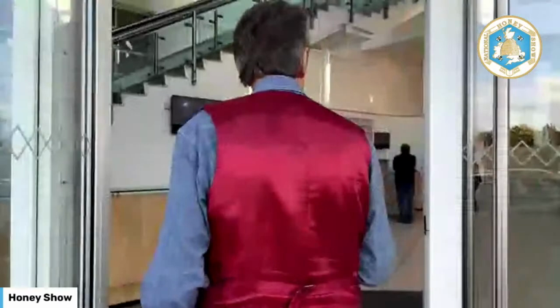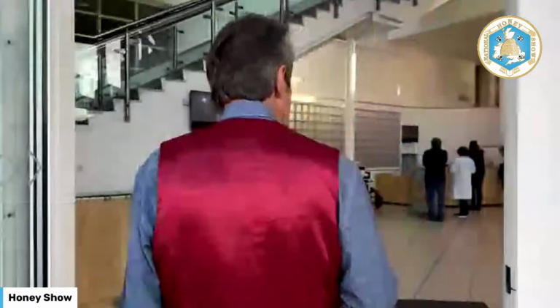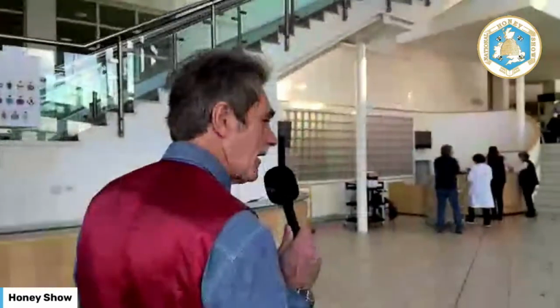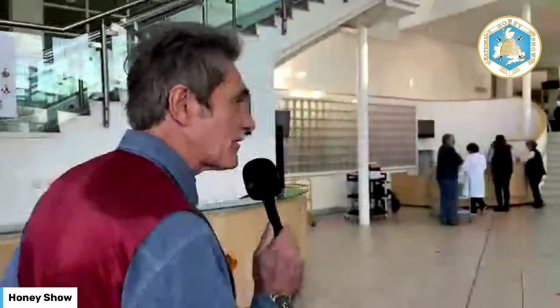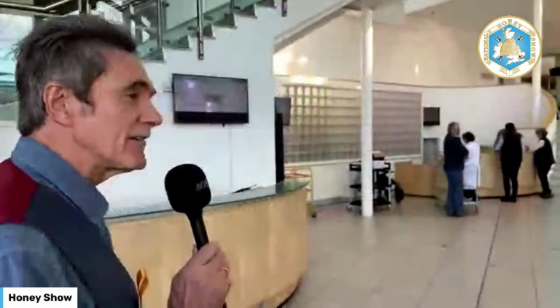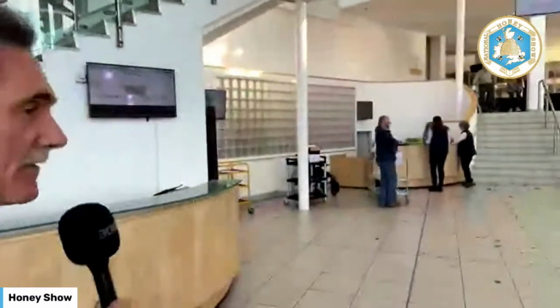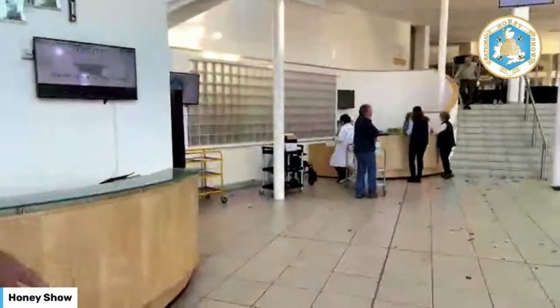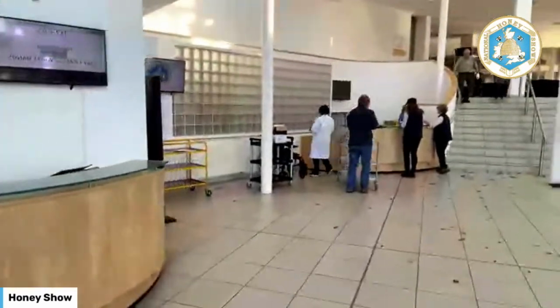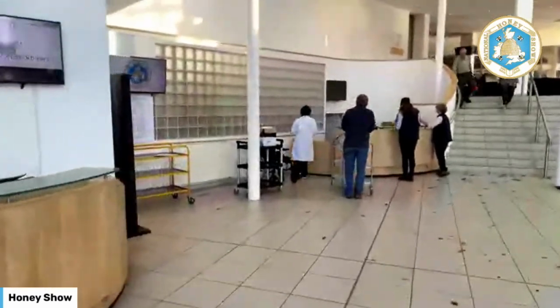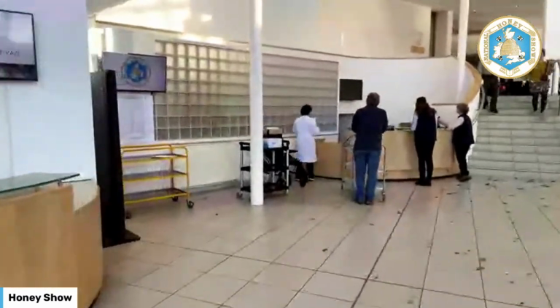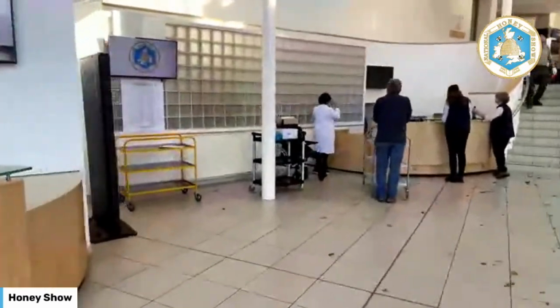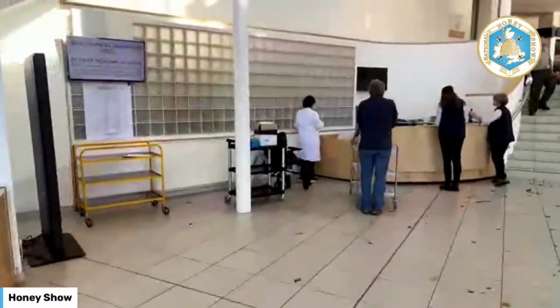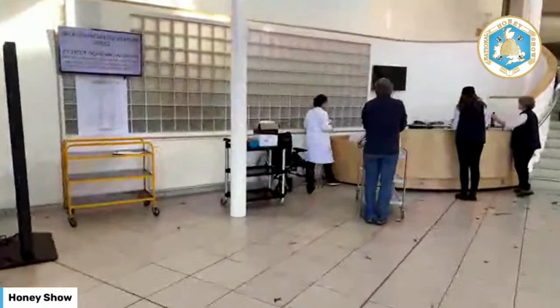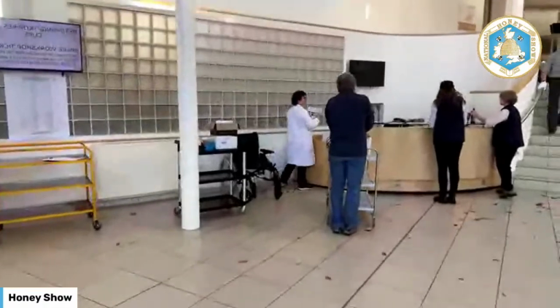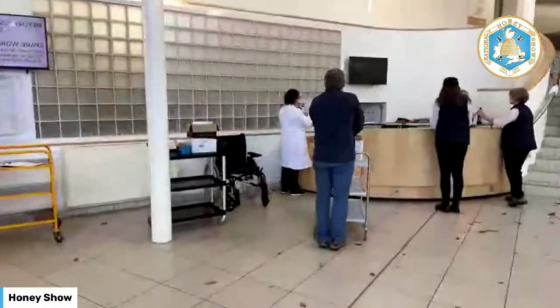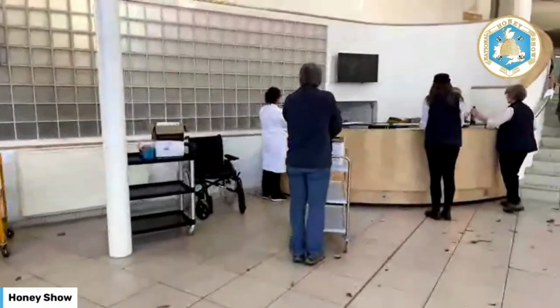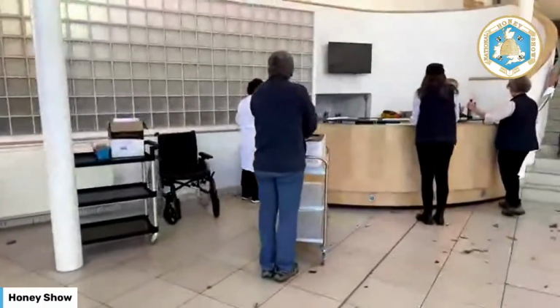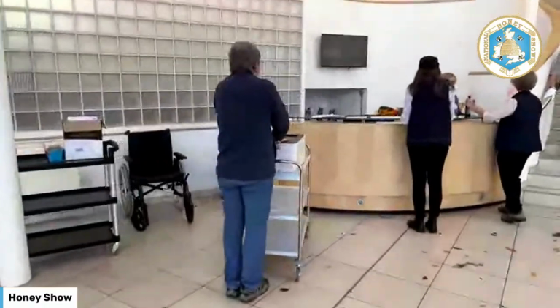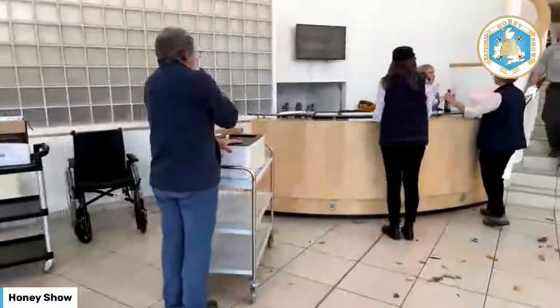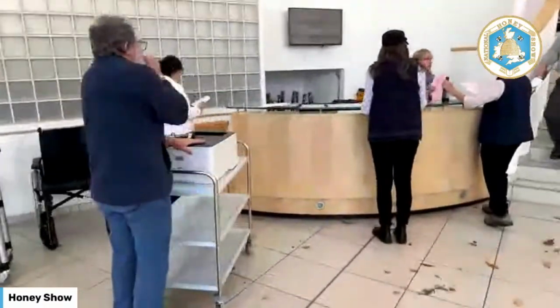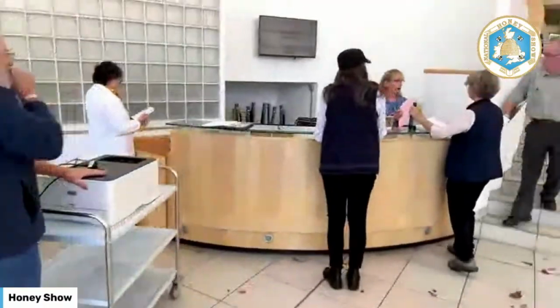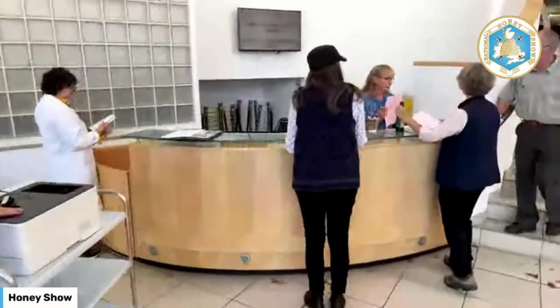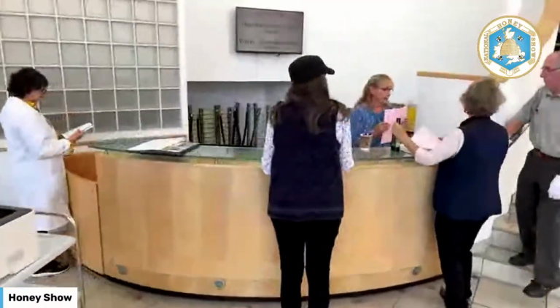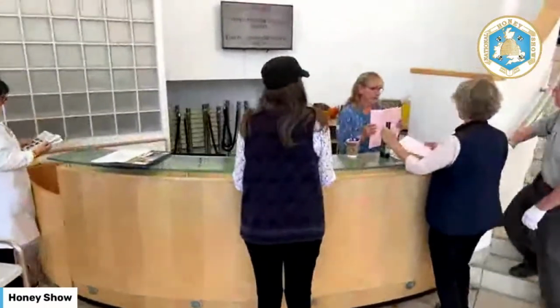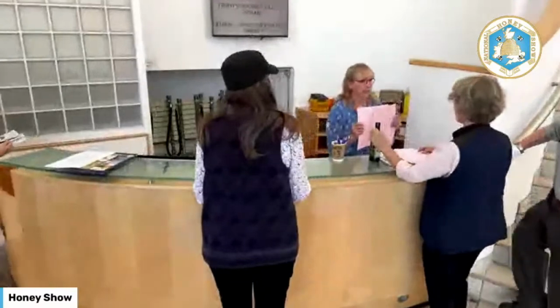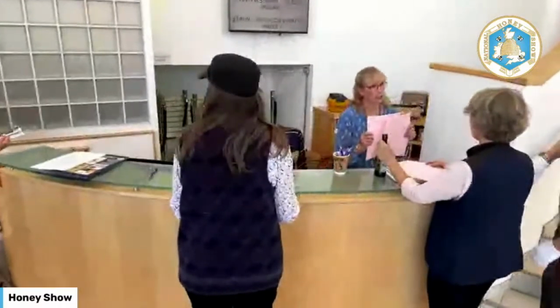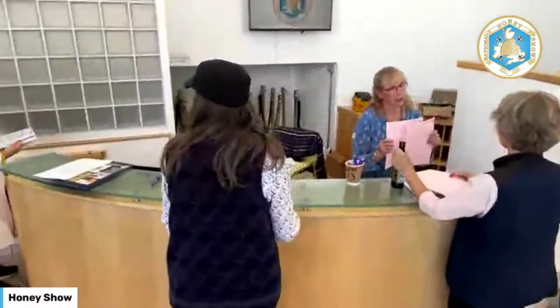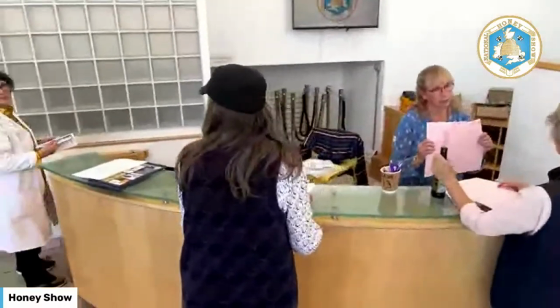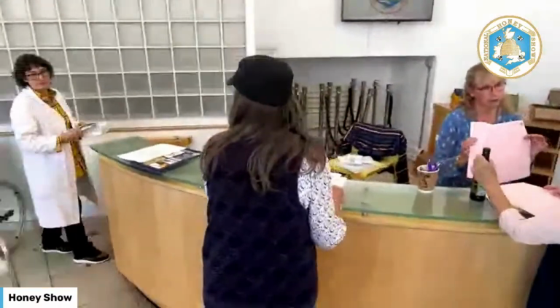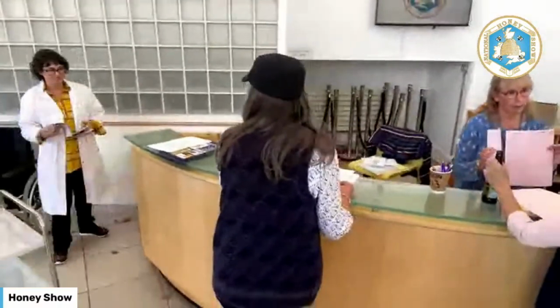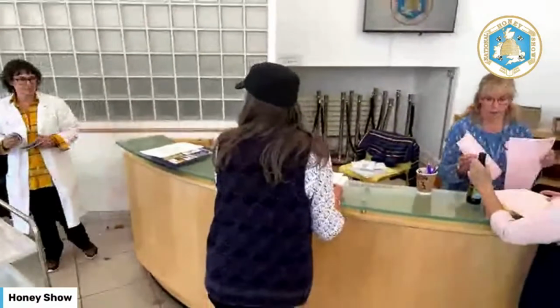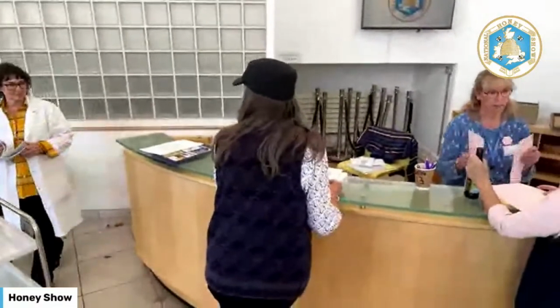The first thing we'll come up to is our check-in desks. If you come tomorrow, this is where you can get a ticket. If you haven't got a ticket already, you can get one here on the day. So do please come along.